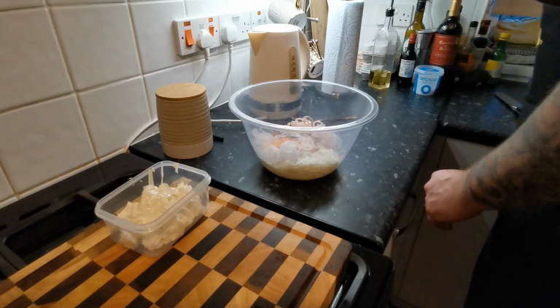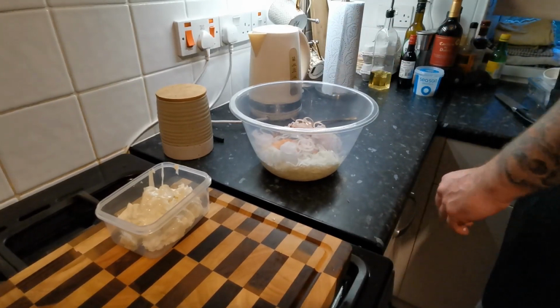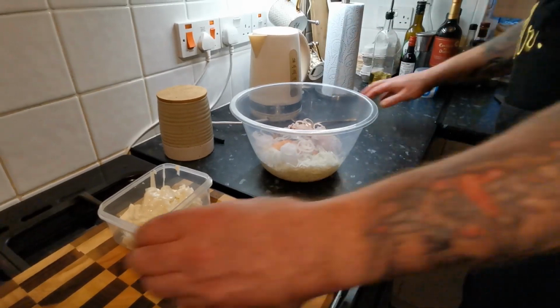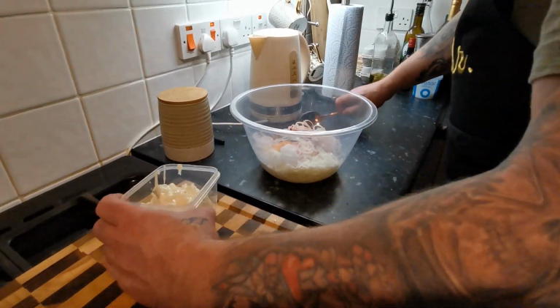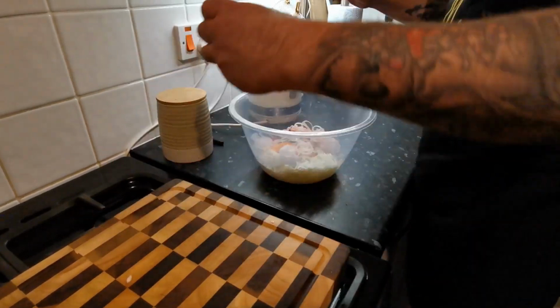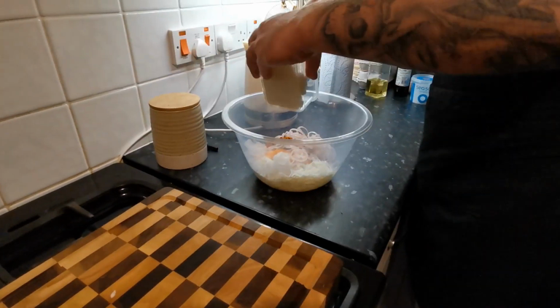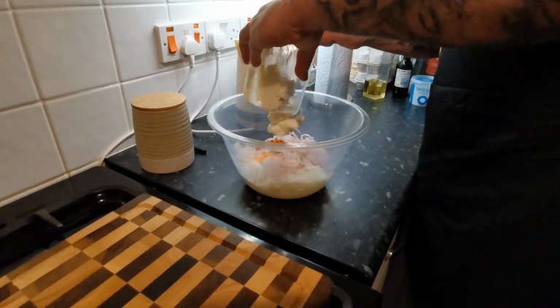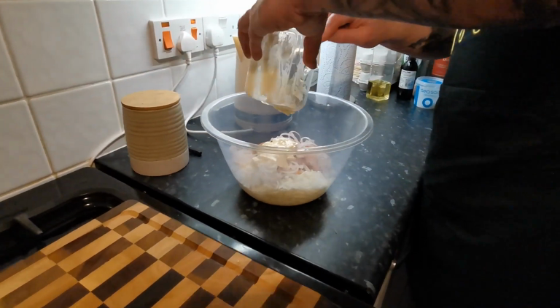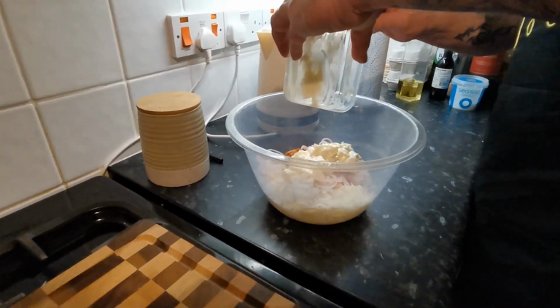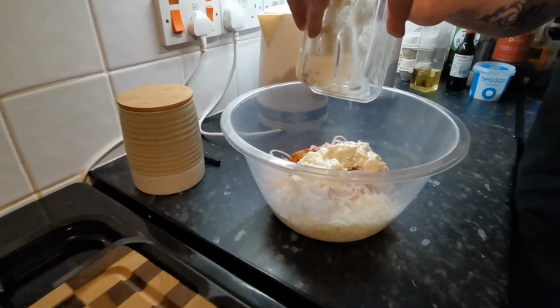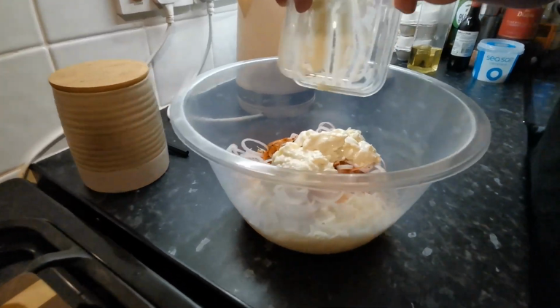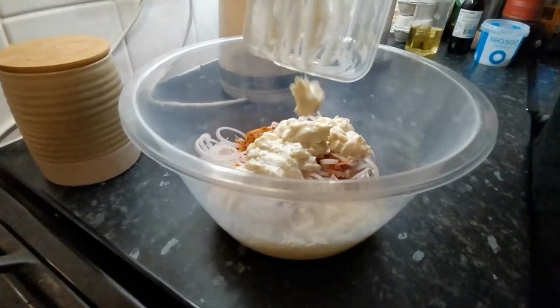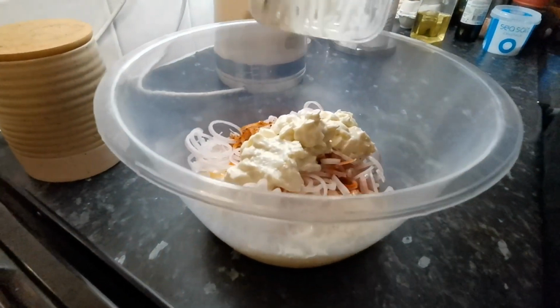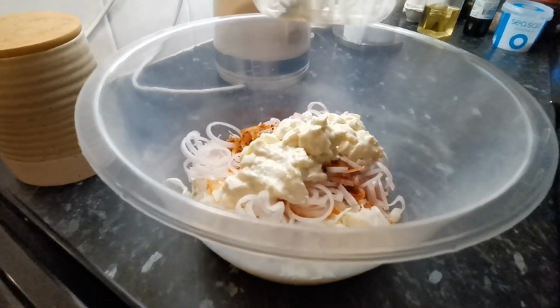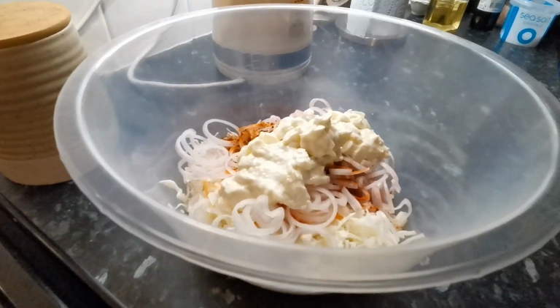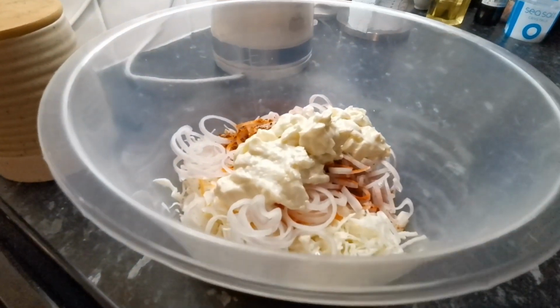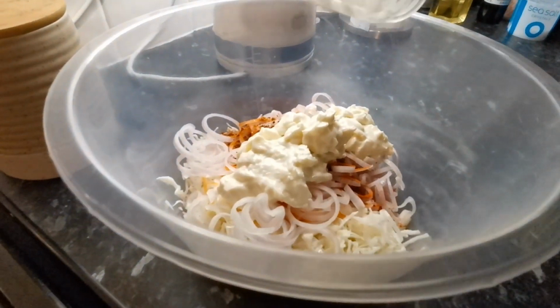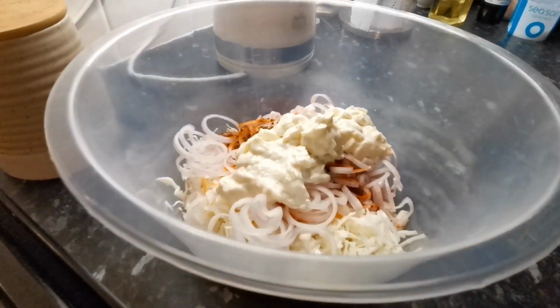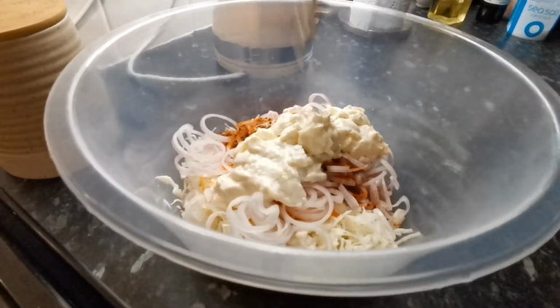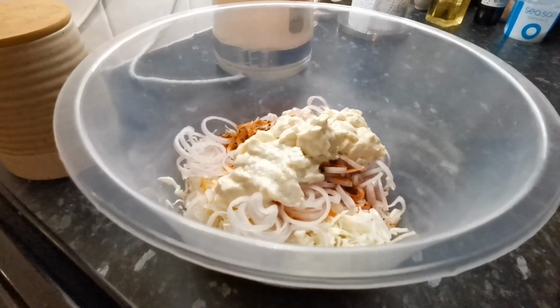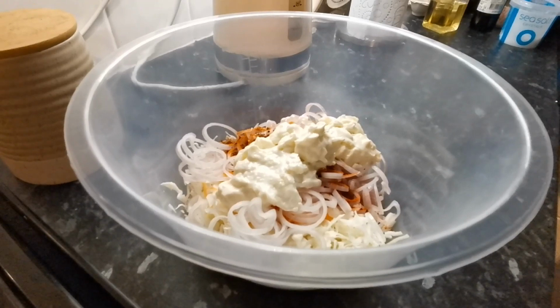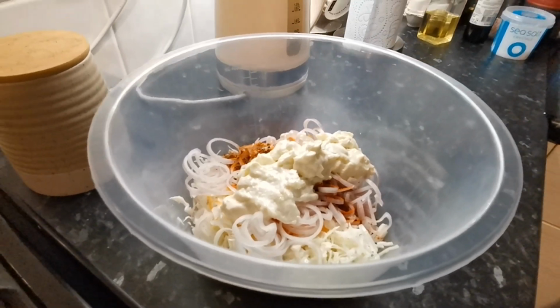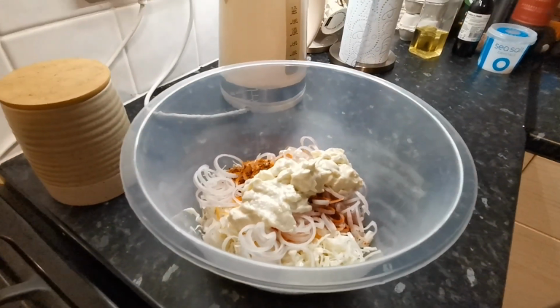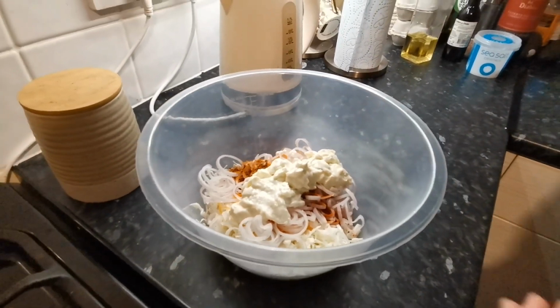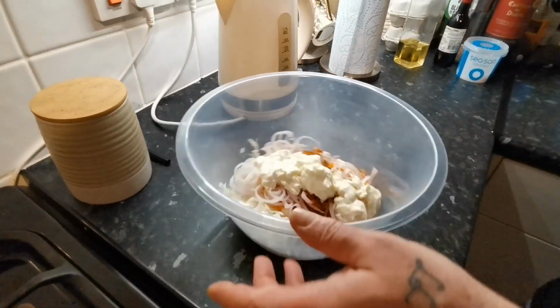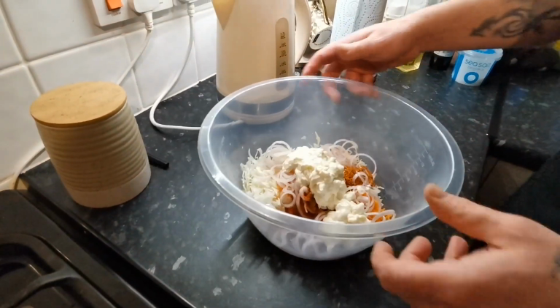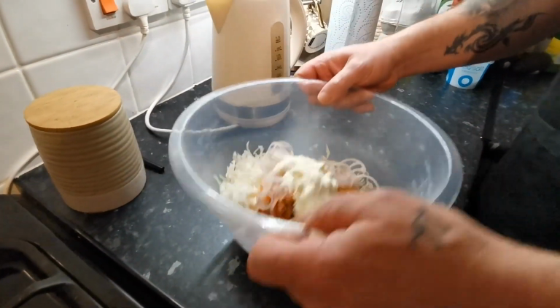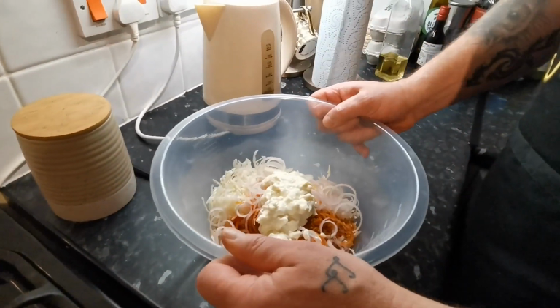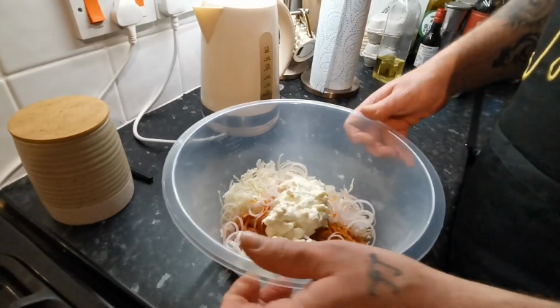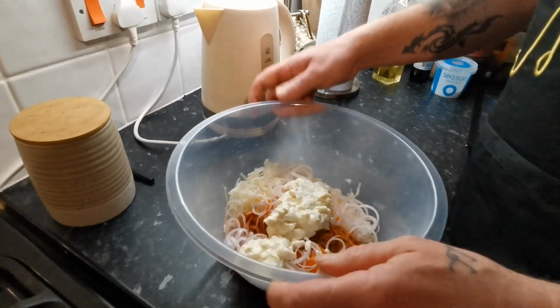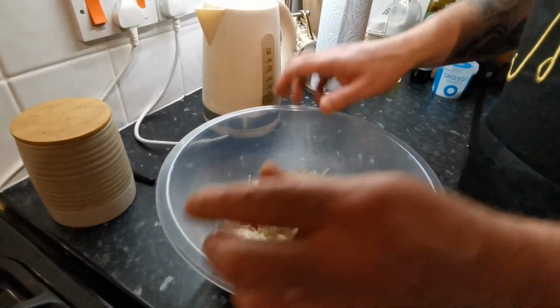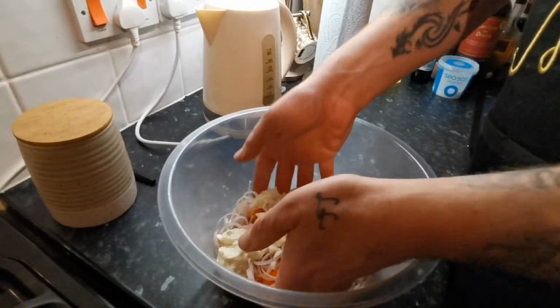Let's put everything in. Give it a good mix. Now don't be a tart — get your hands in there and crack on with it.